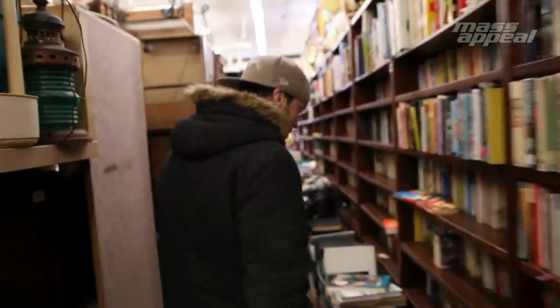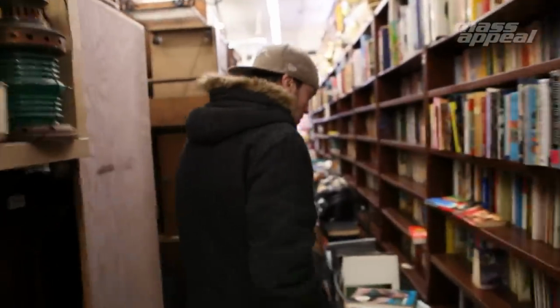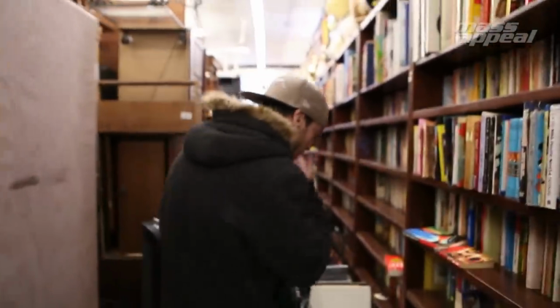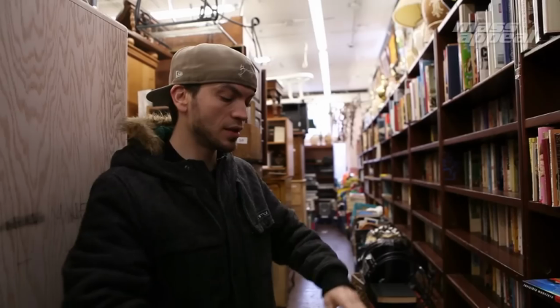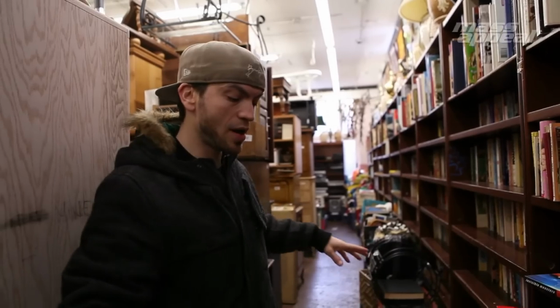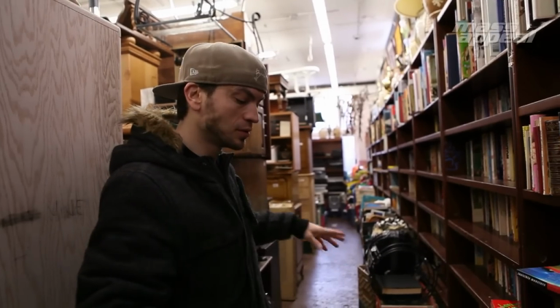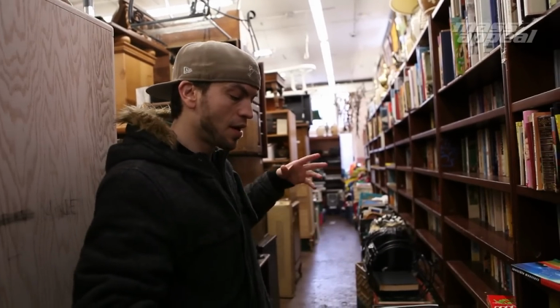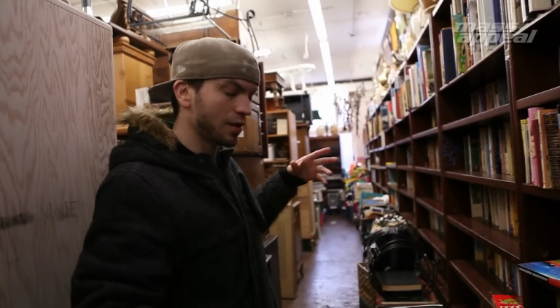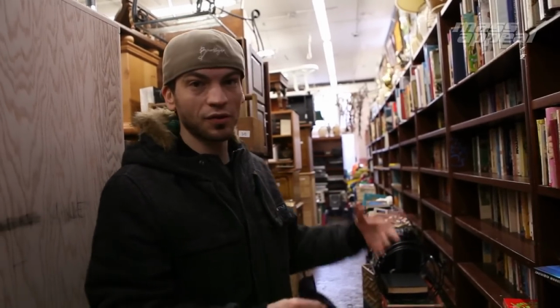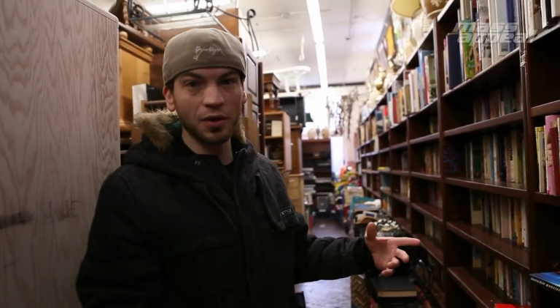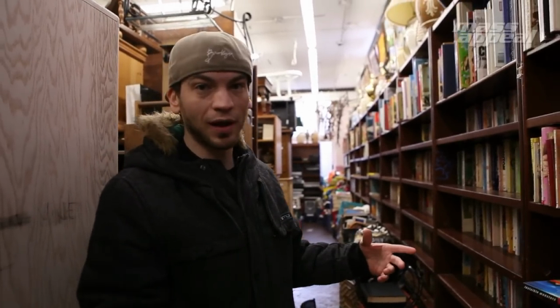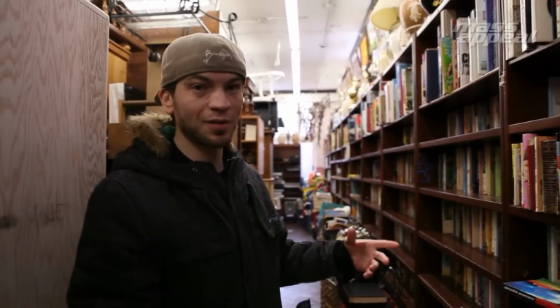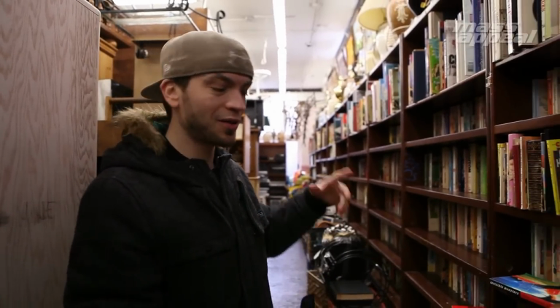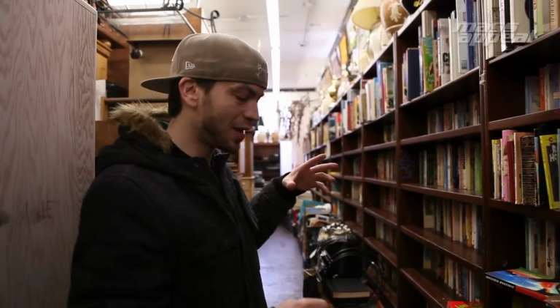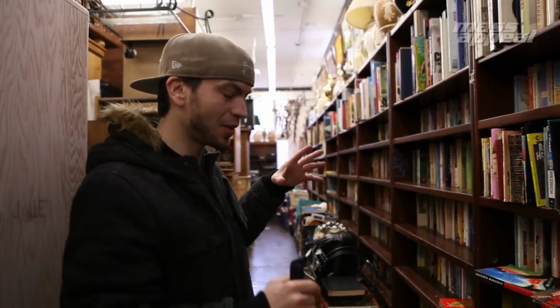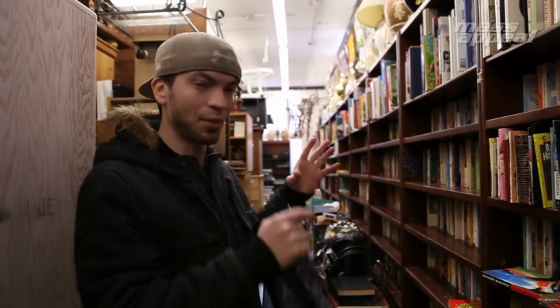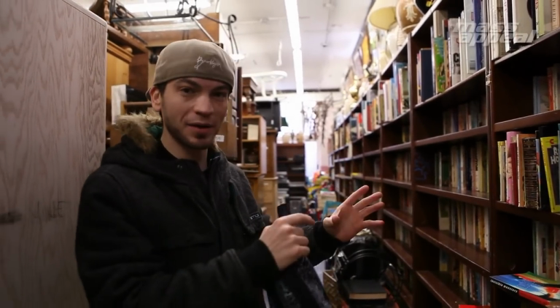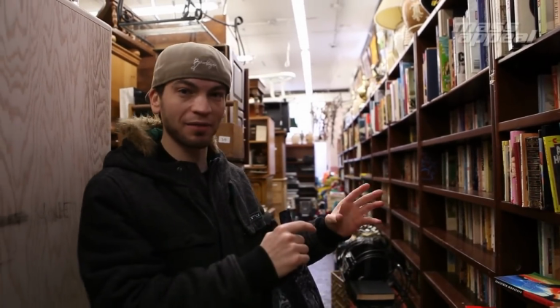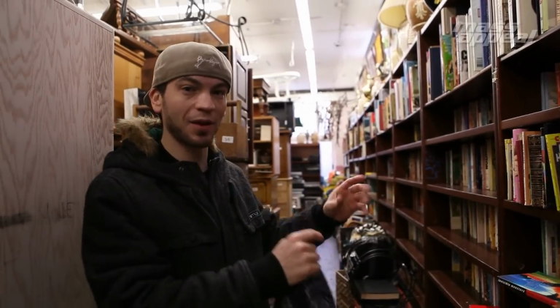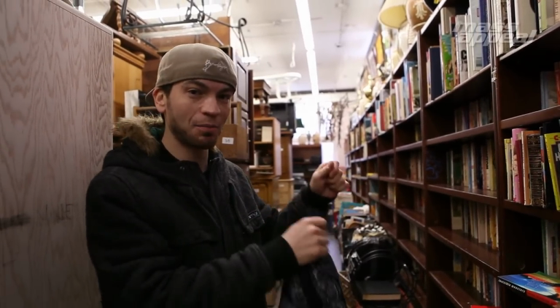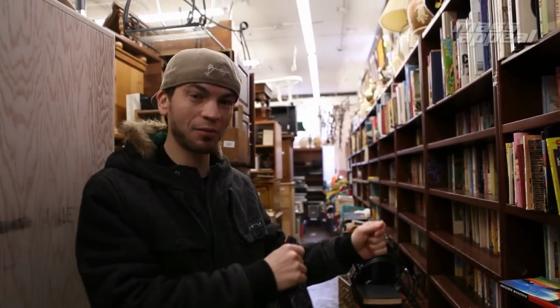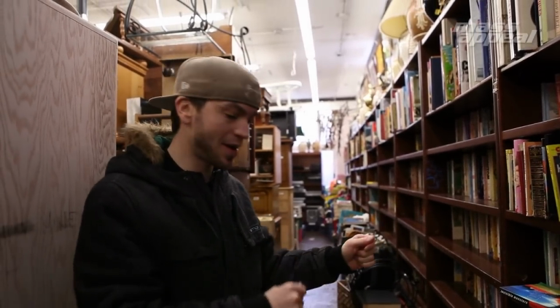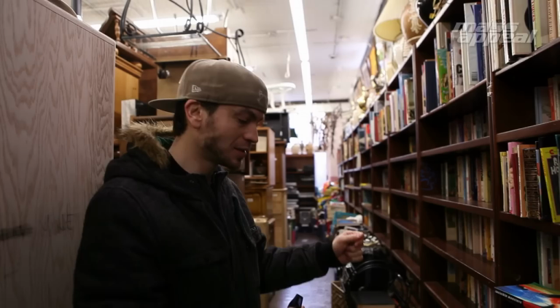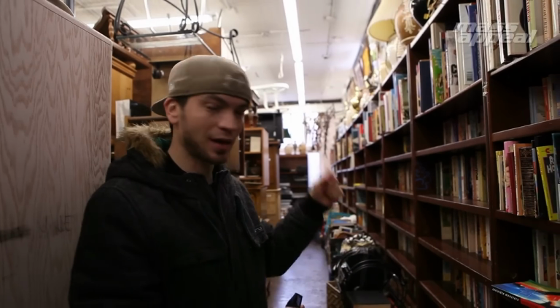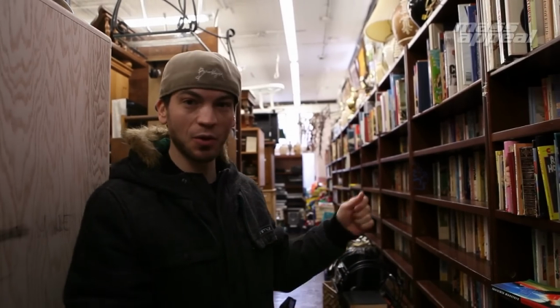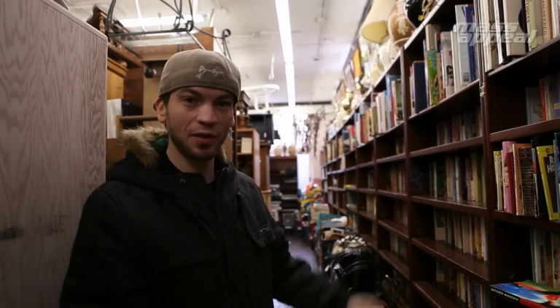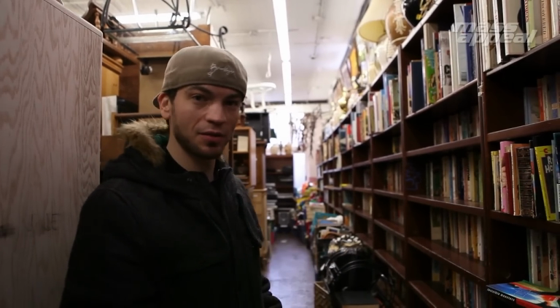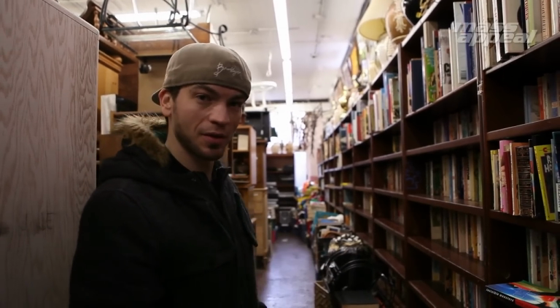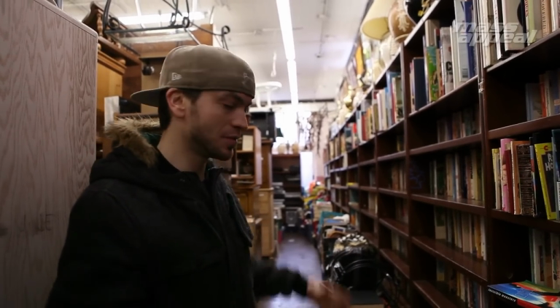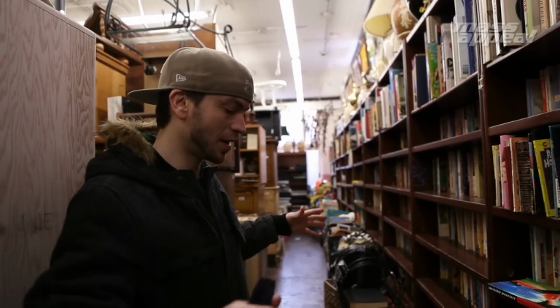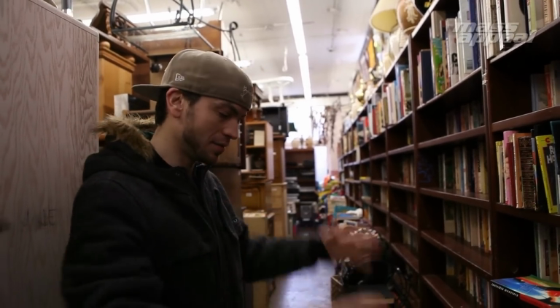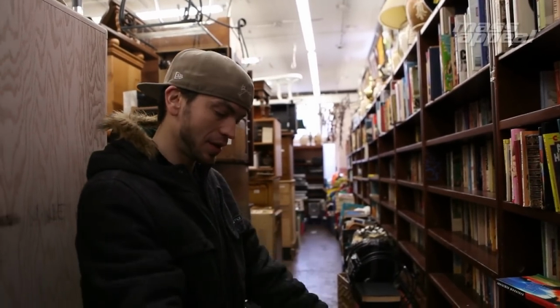I don't know what is in this pile. I love this store though. I got some records here one time that were like burnt — like literally burnt with fire — and got some gold off of there. So, see what I can get here.